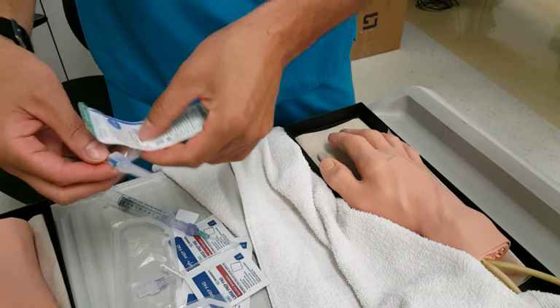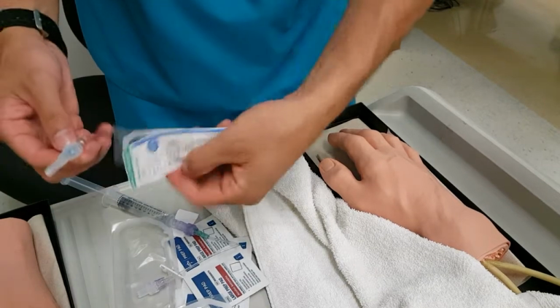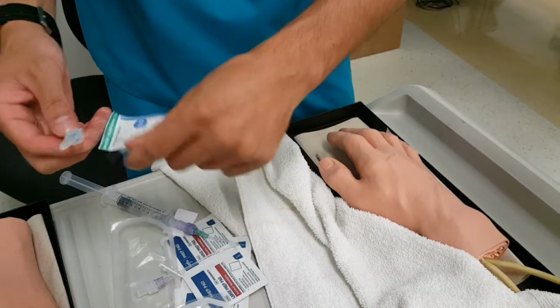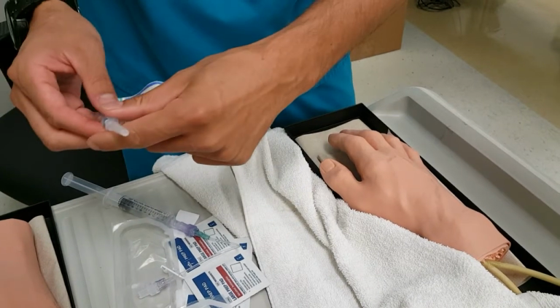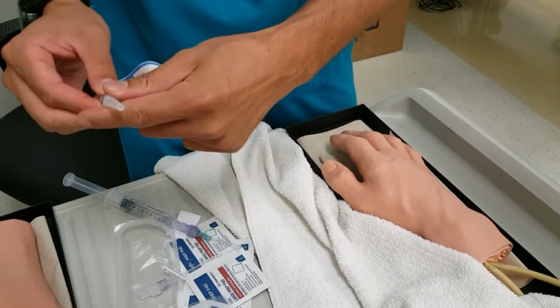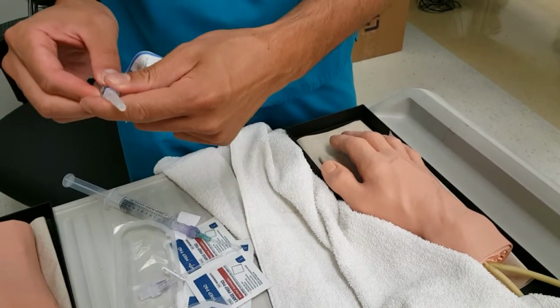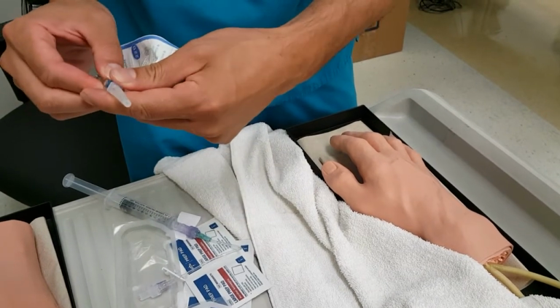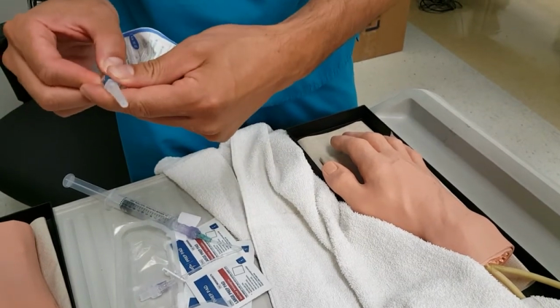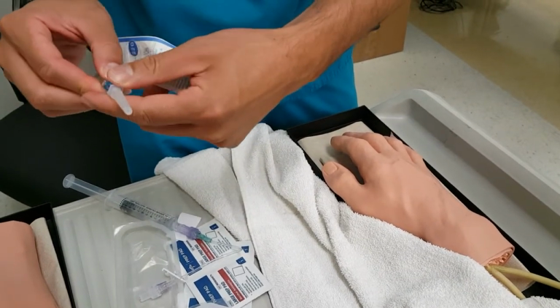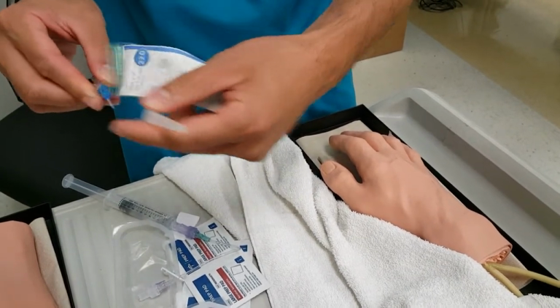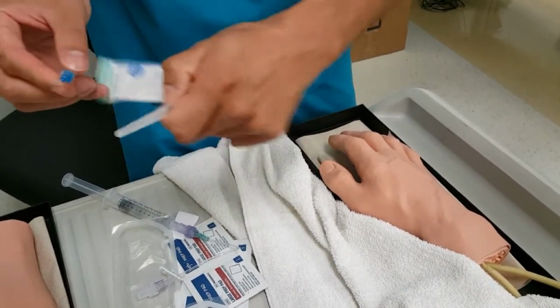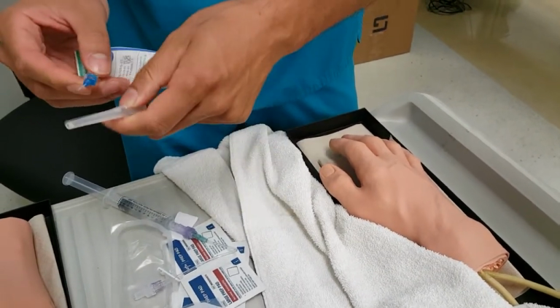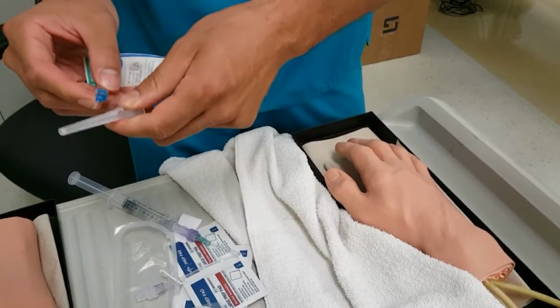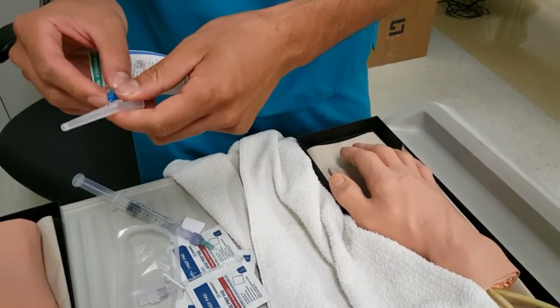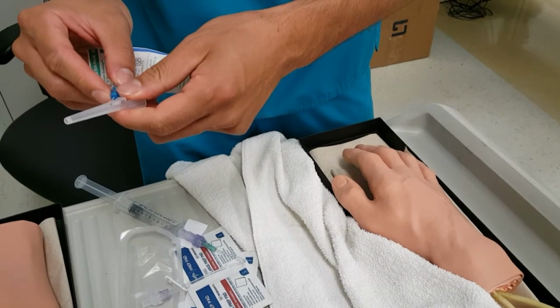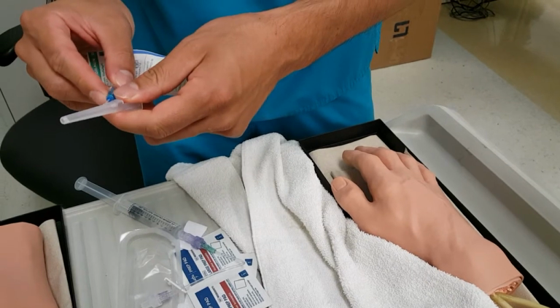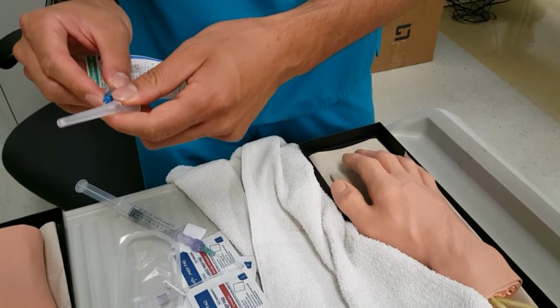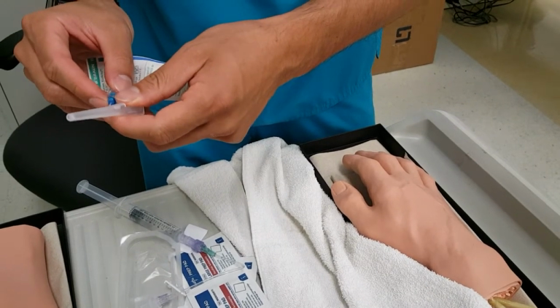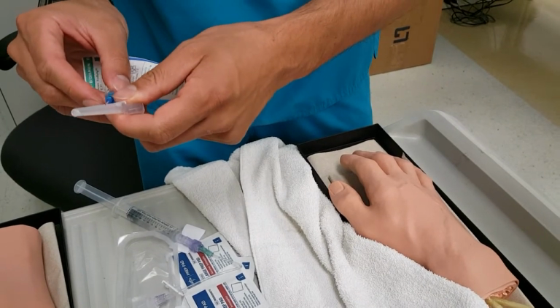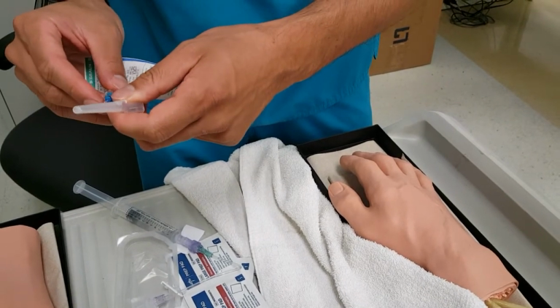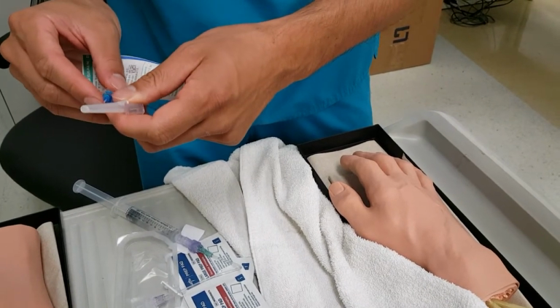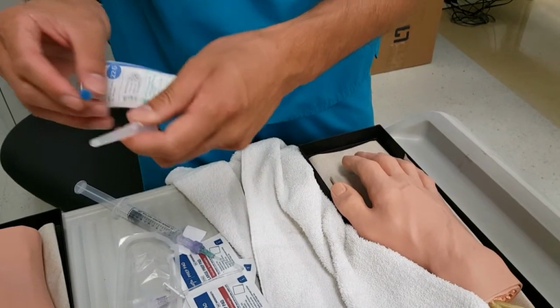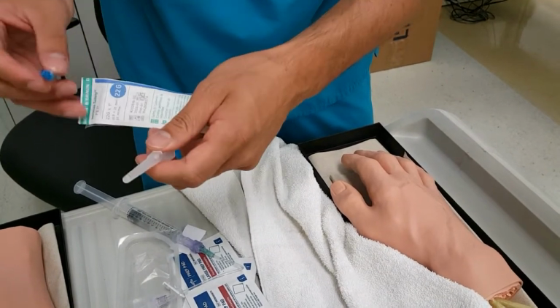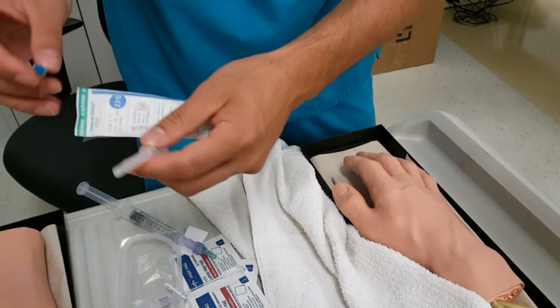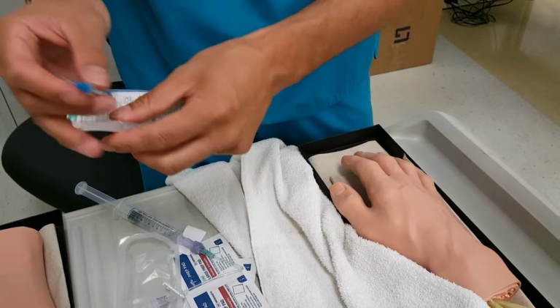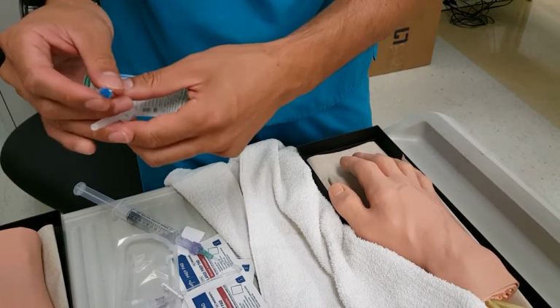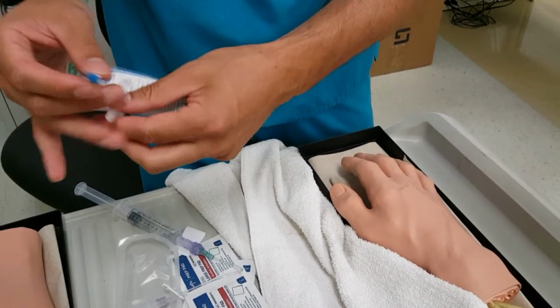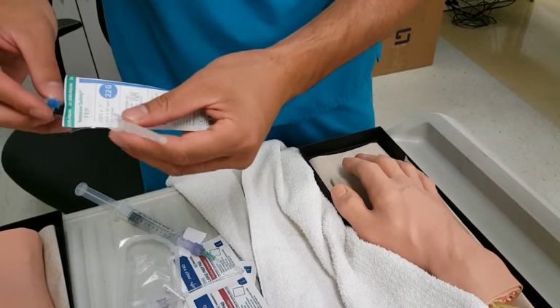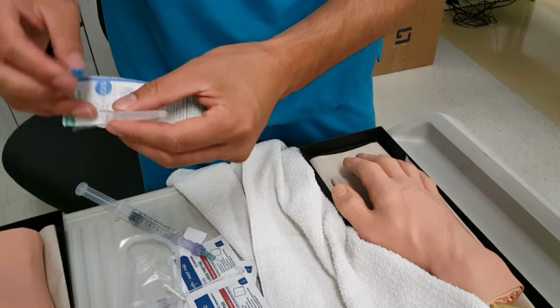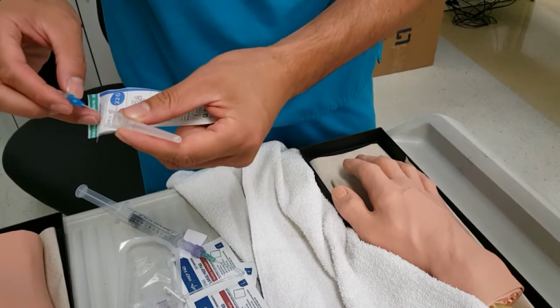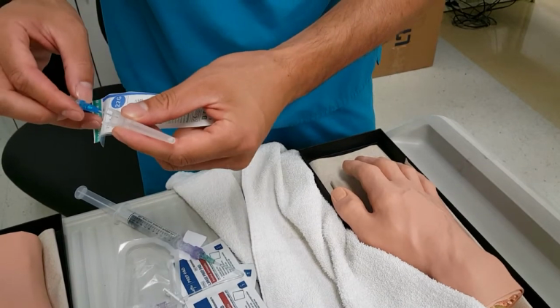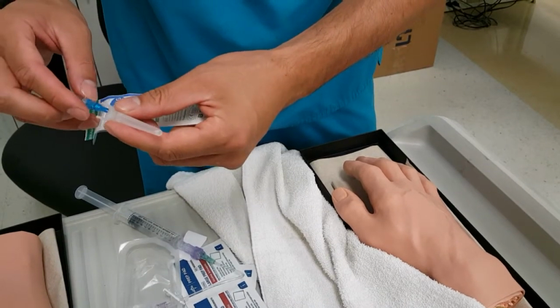This one I'm using a 22 gauger — you can tell by it being blue. I kind of loosen this up too, to make it easier when I'm doing my insertion, and then I put it back.